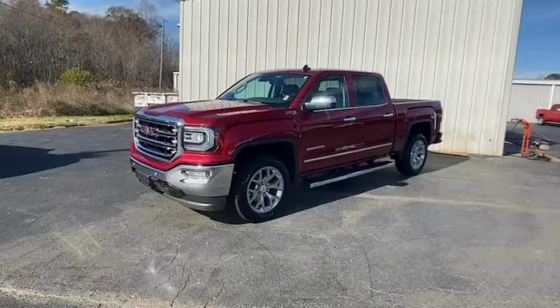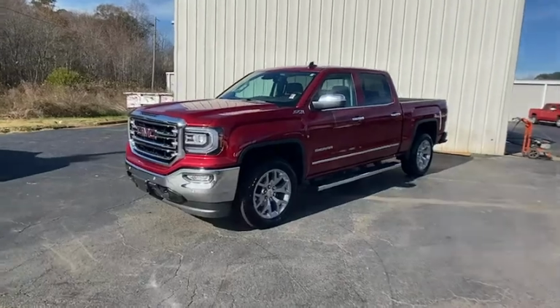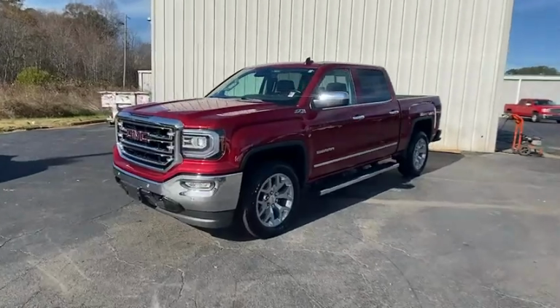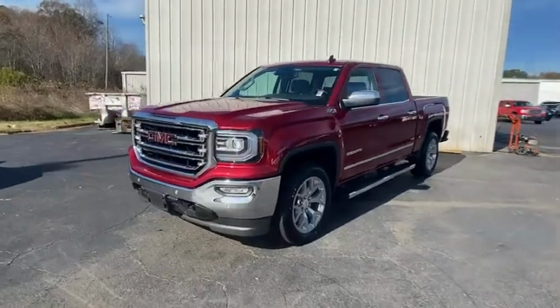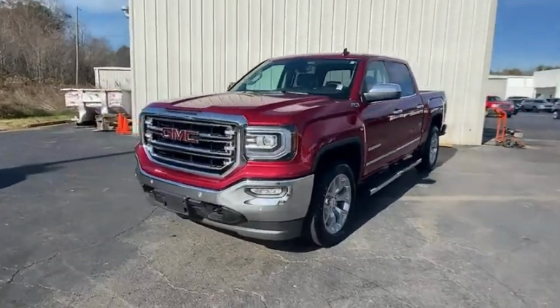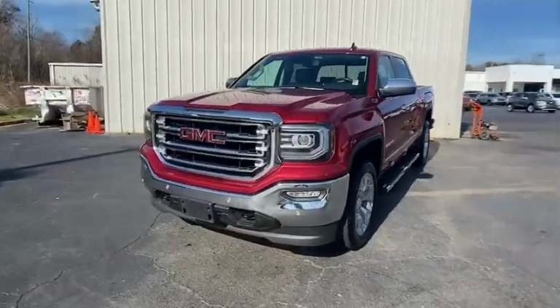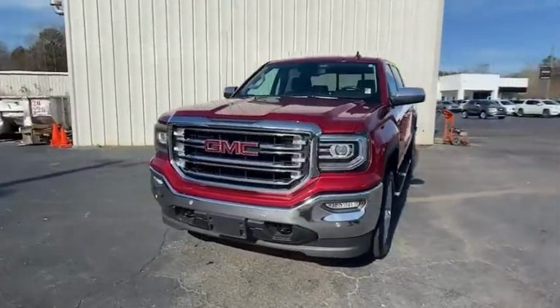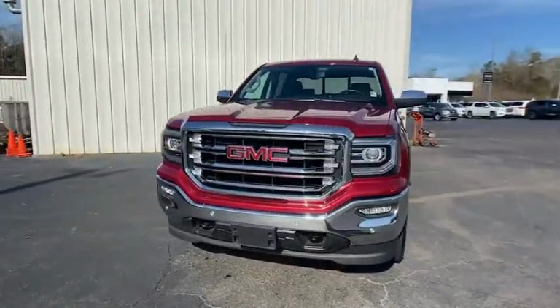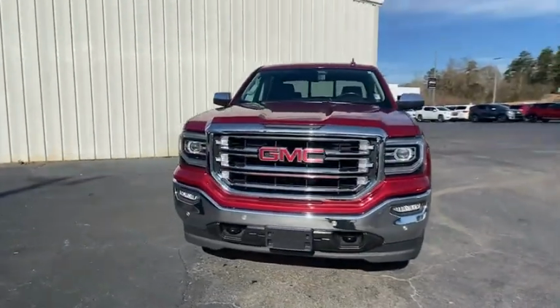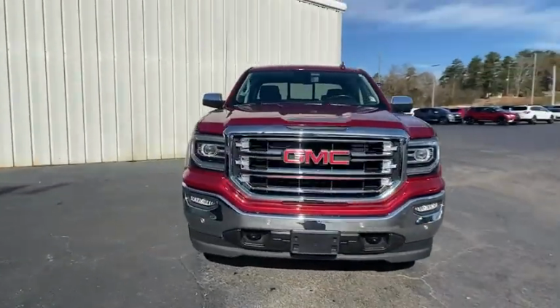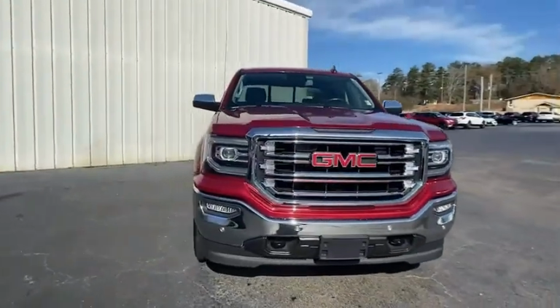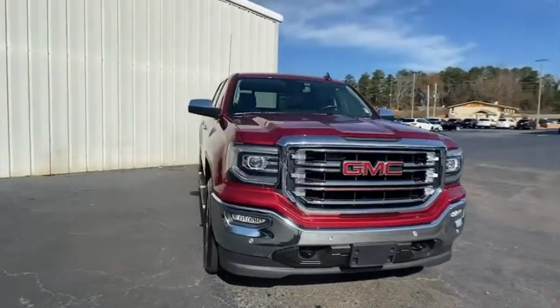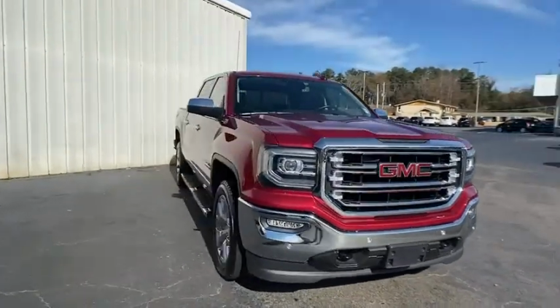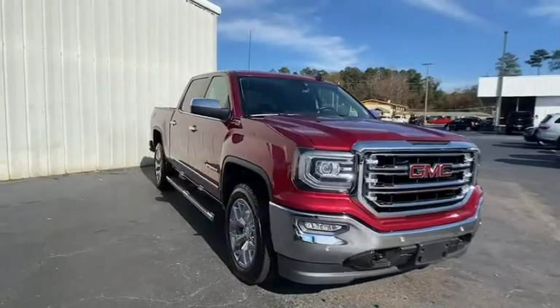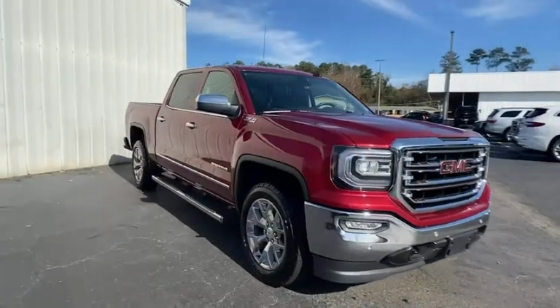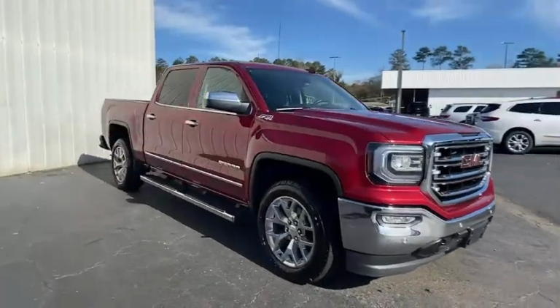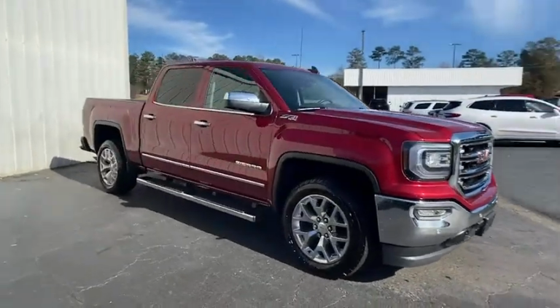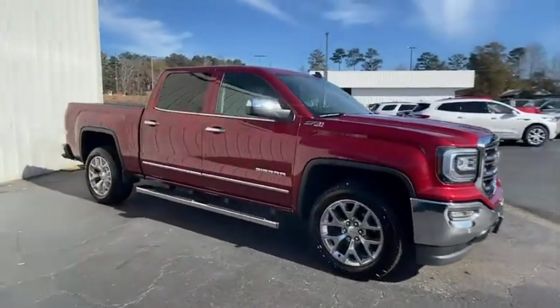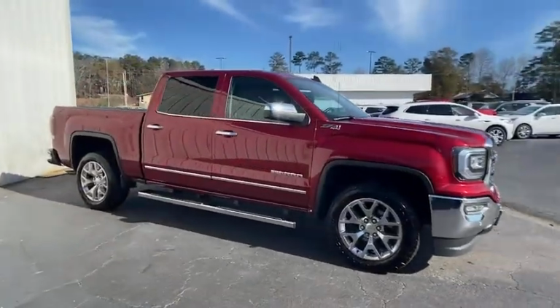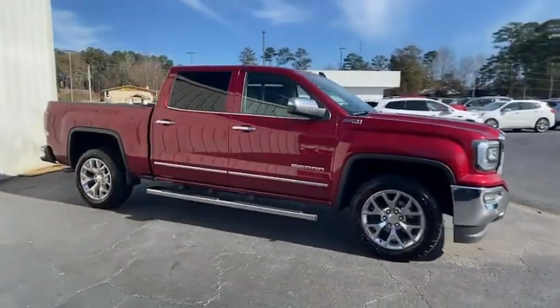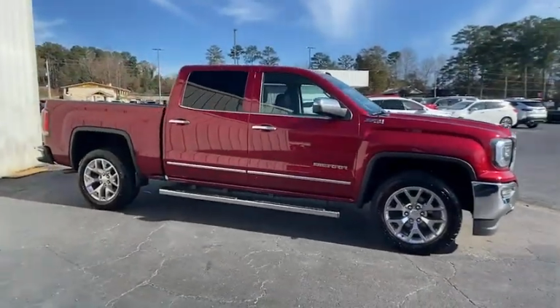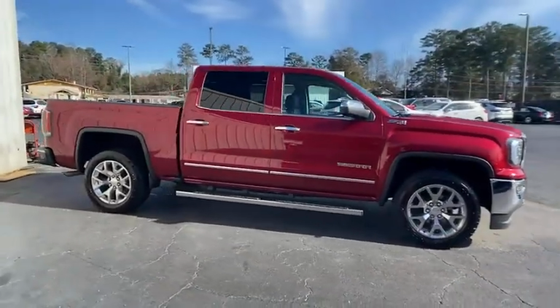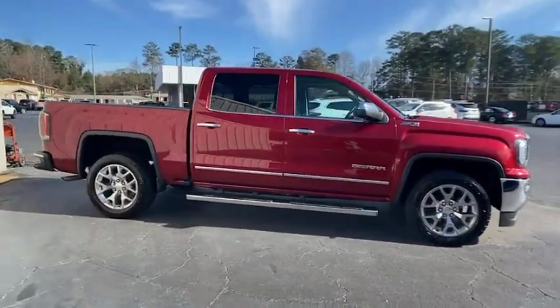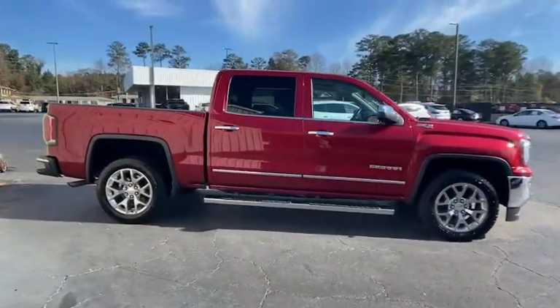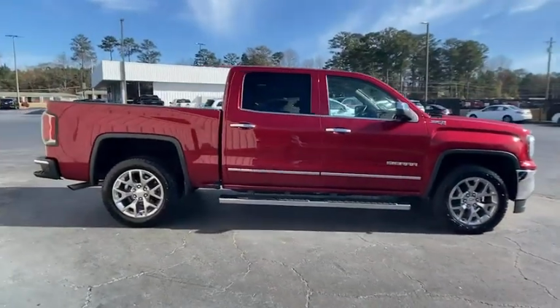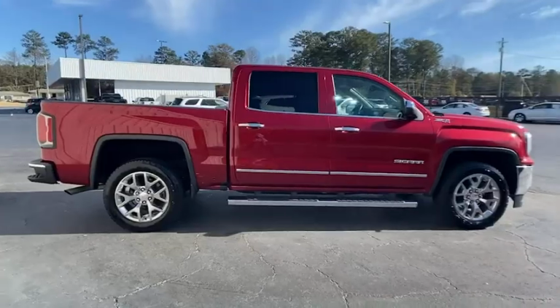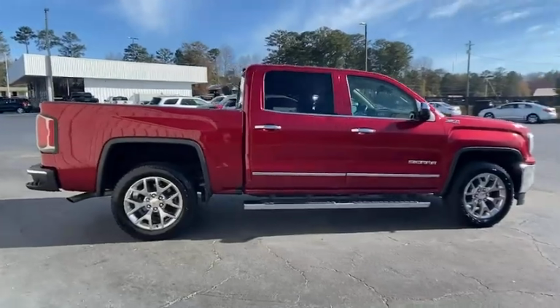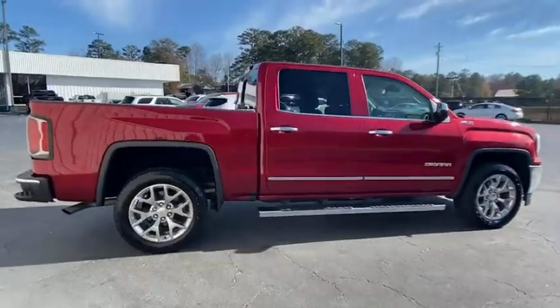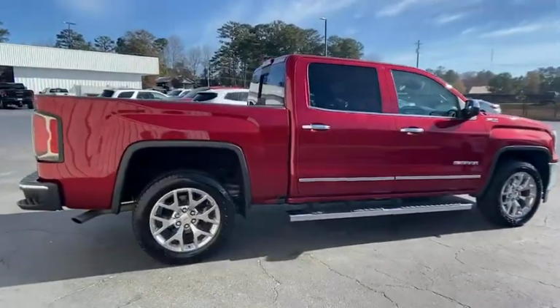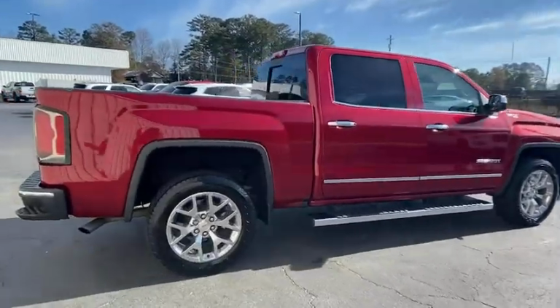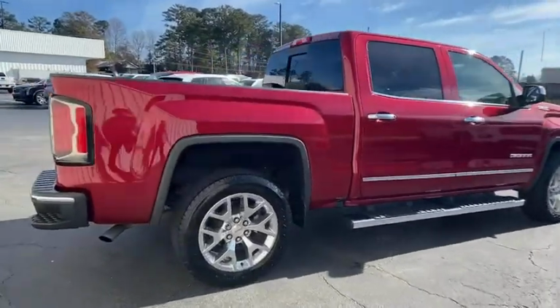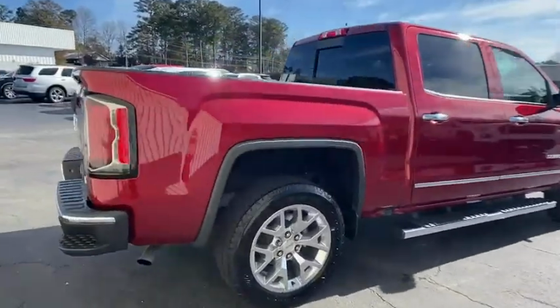Check out this 2021 GMC Sierra. This vehicle still has fewer than 5,000 miles on the clock, so it won't last long. Now is the perfect time to start a fresh new chapter in your traveling life.